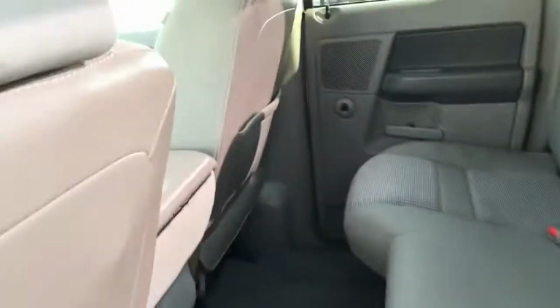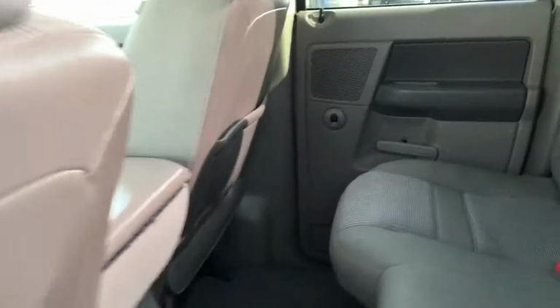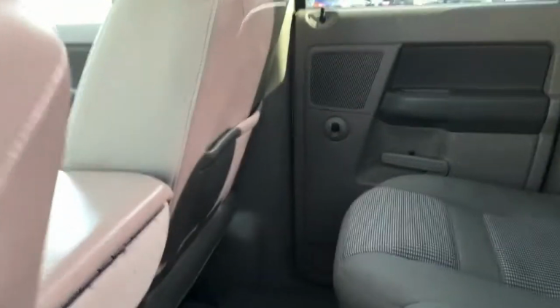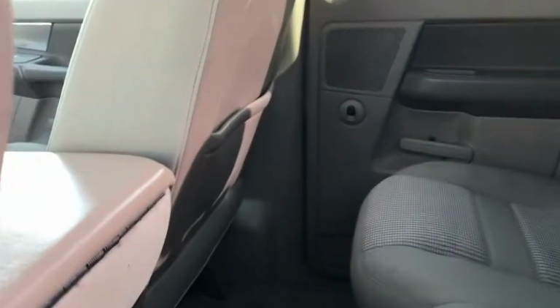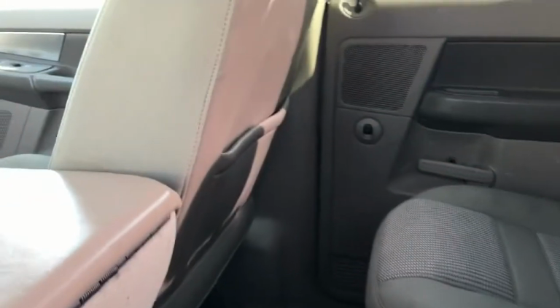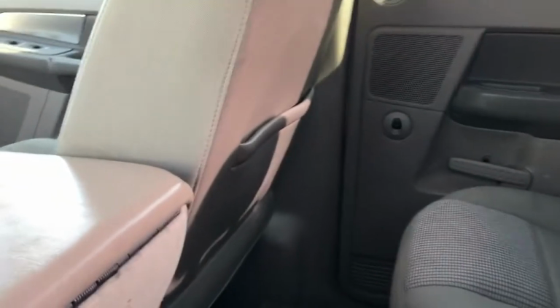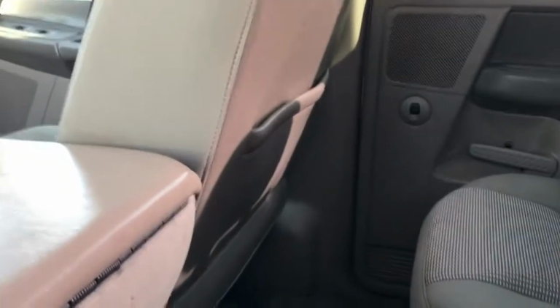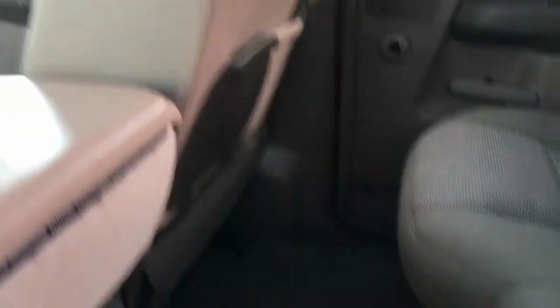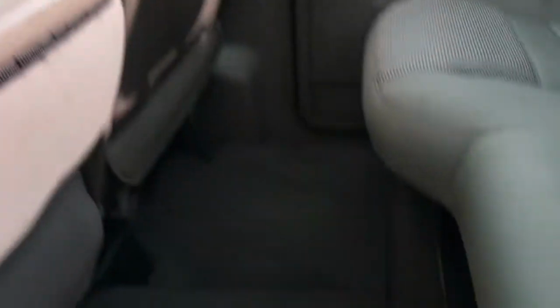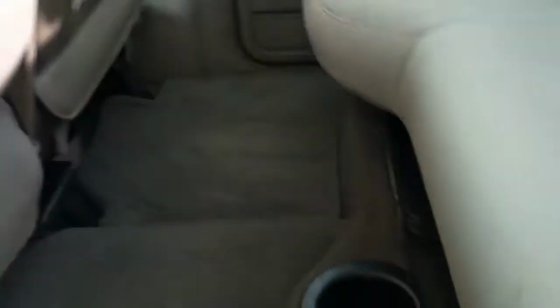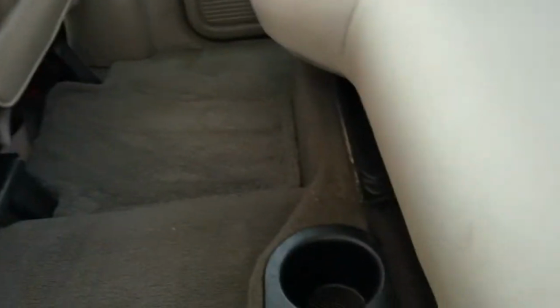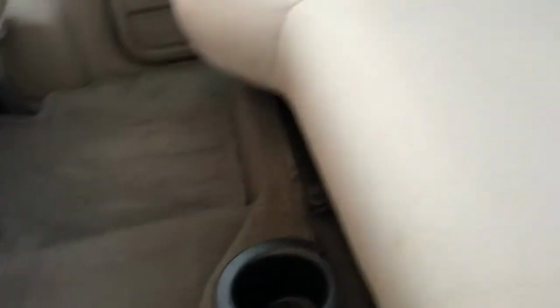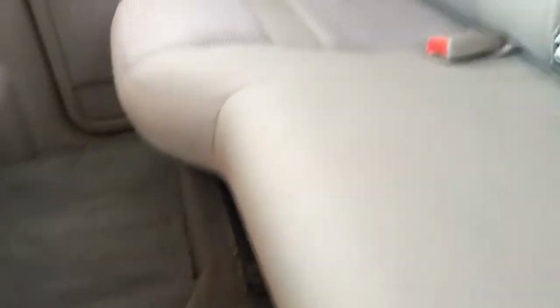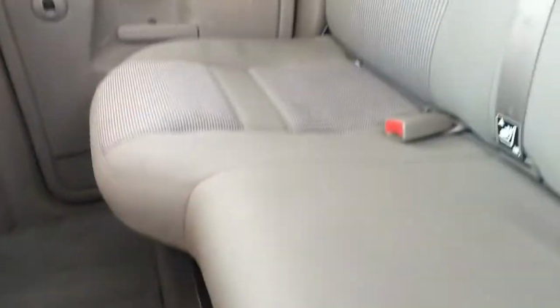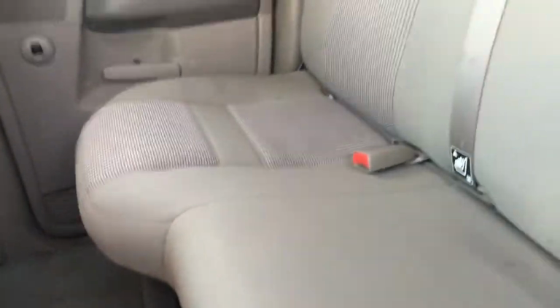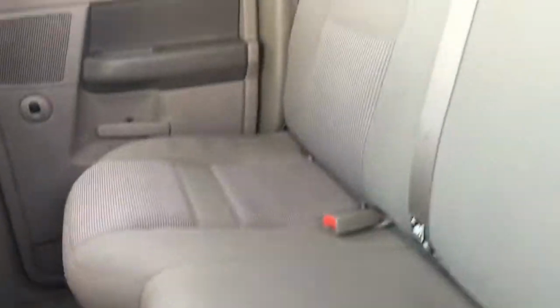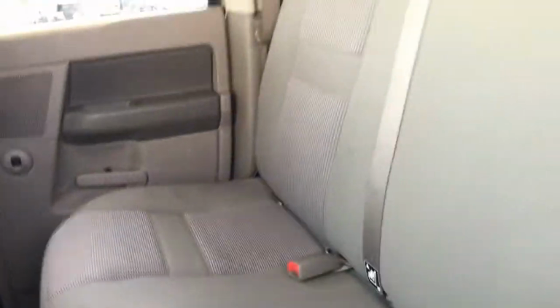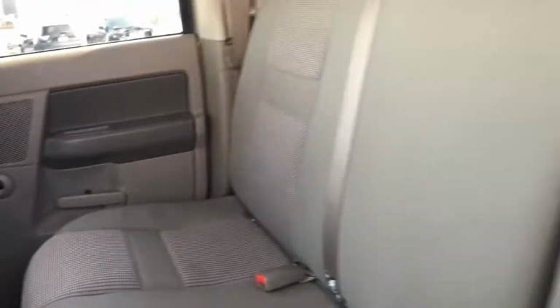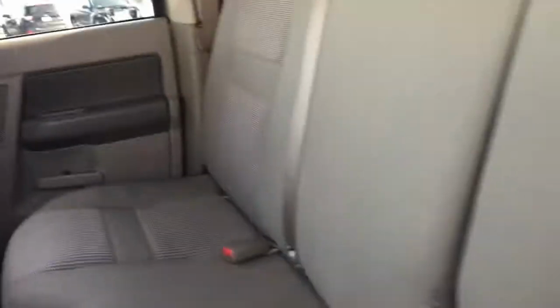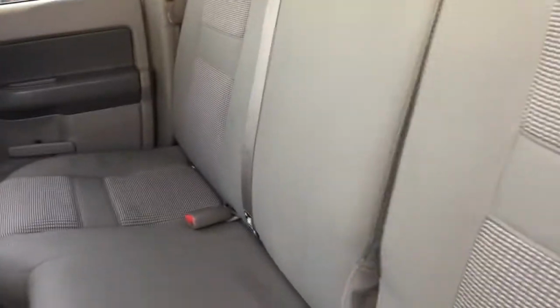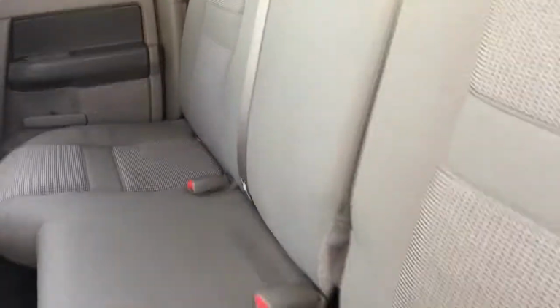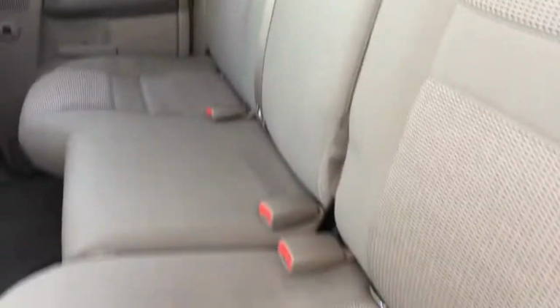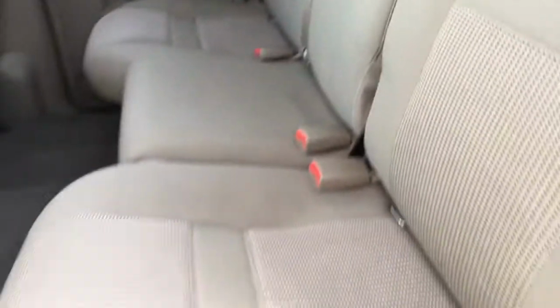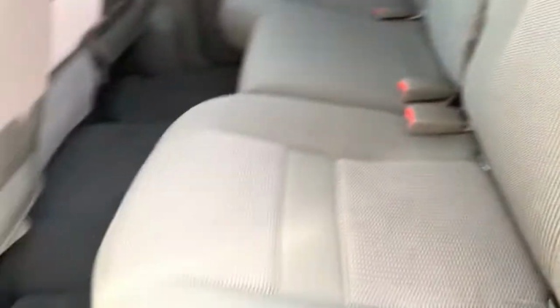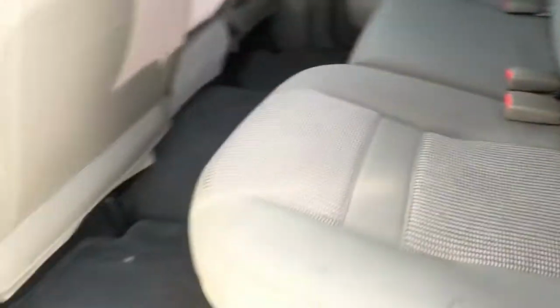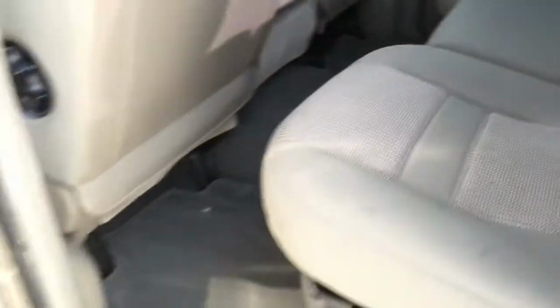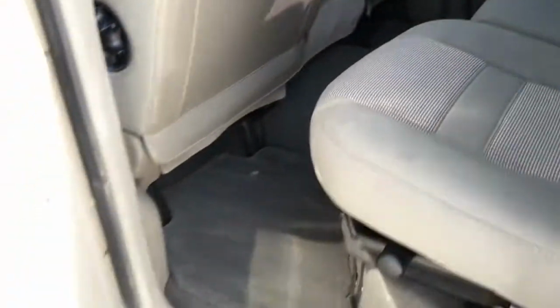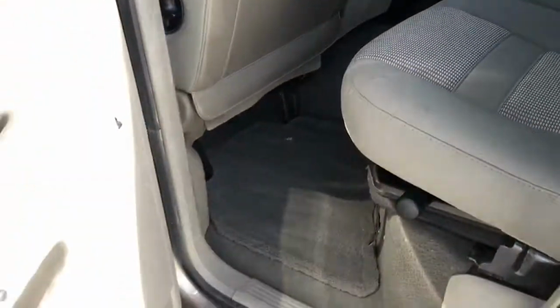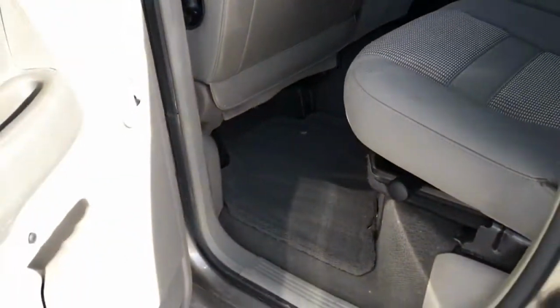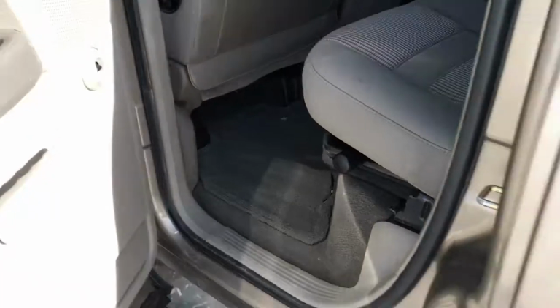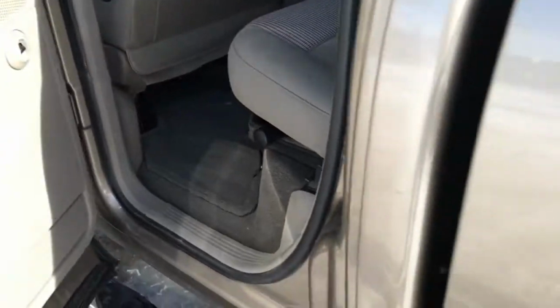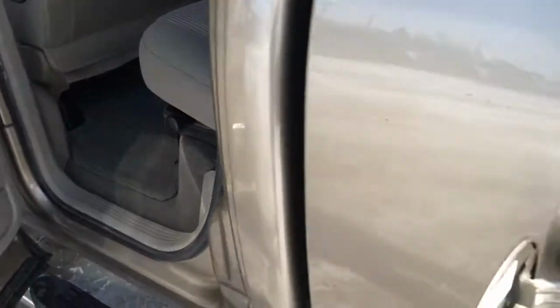The front passenger seat has pocketed storage on the floor and cup holders. In the back, we've got a folding bench seat with seating for three. It does have carpeted flooring throughout as well as carpeted floor mats.